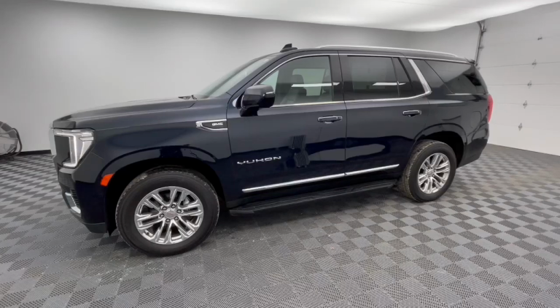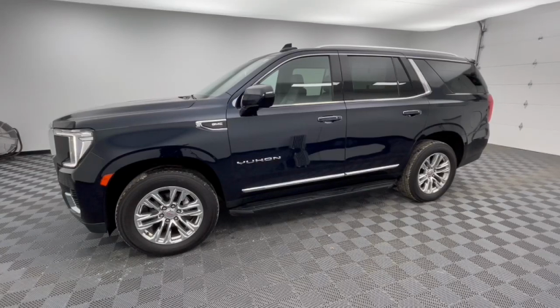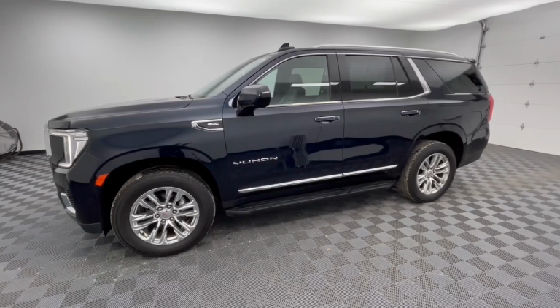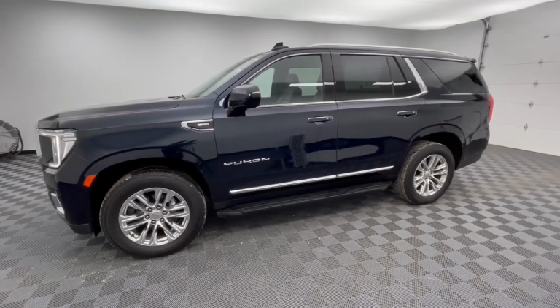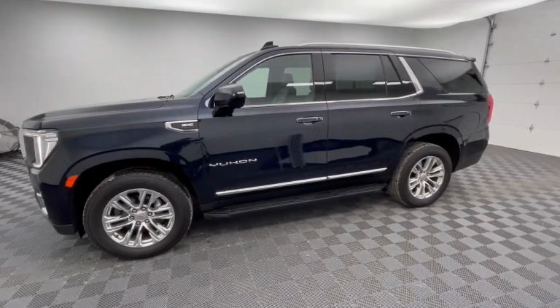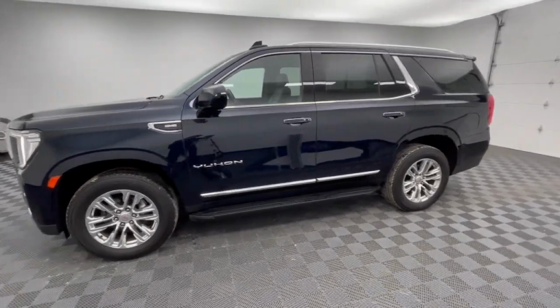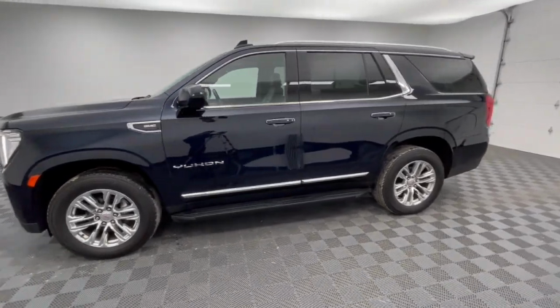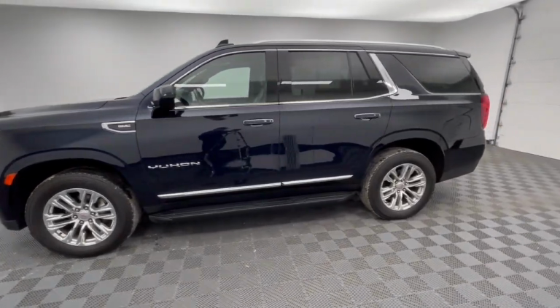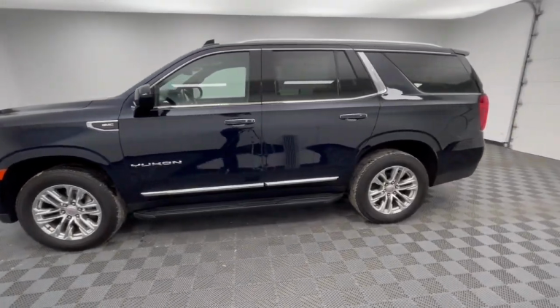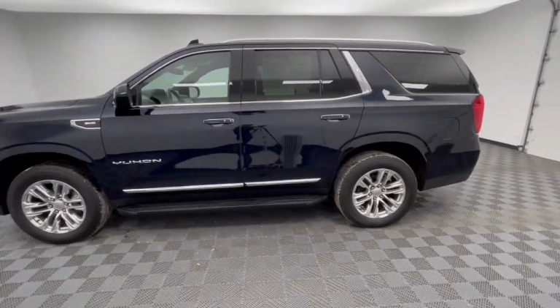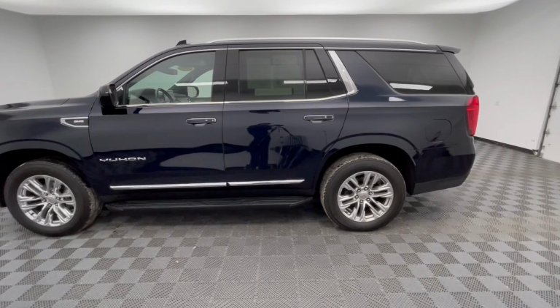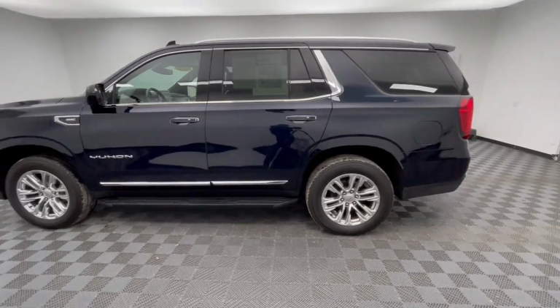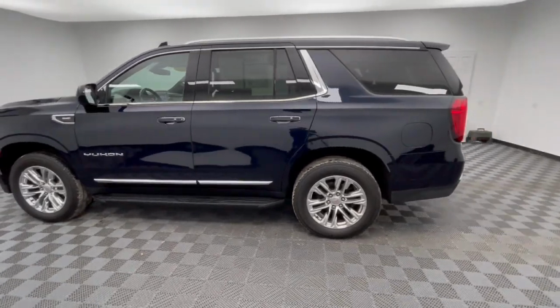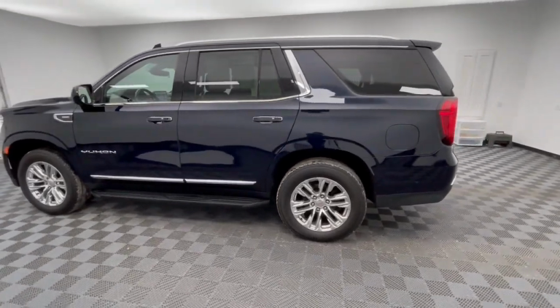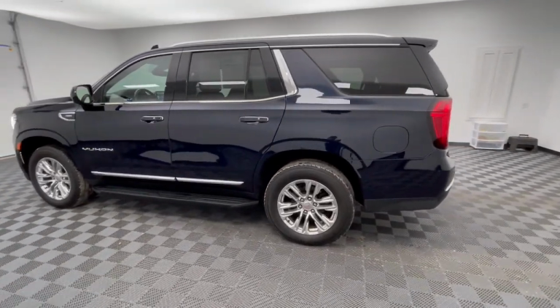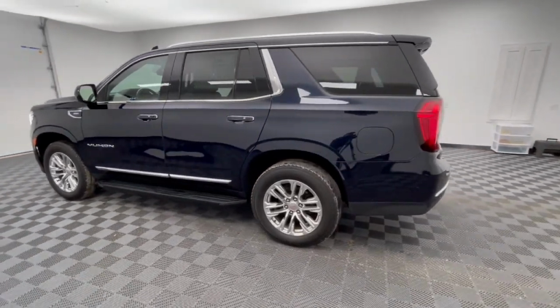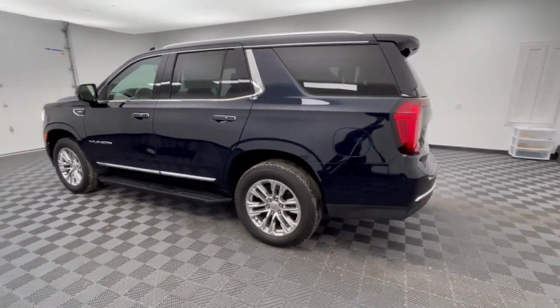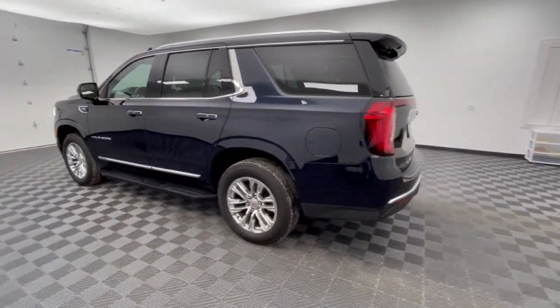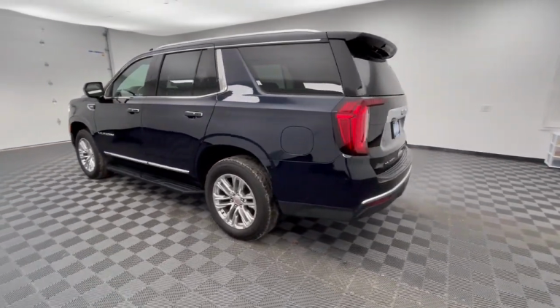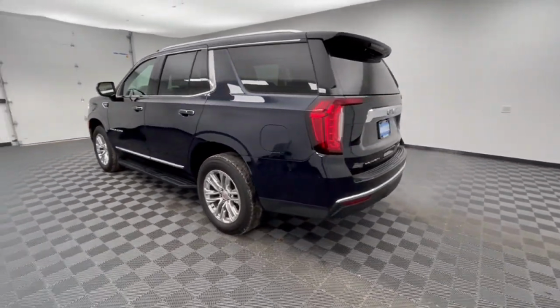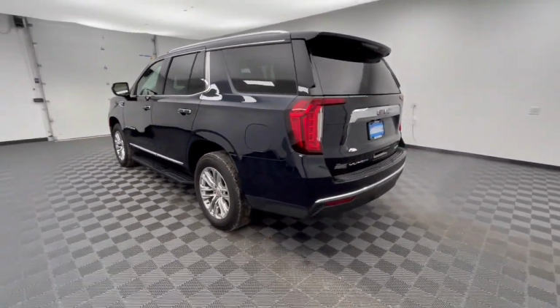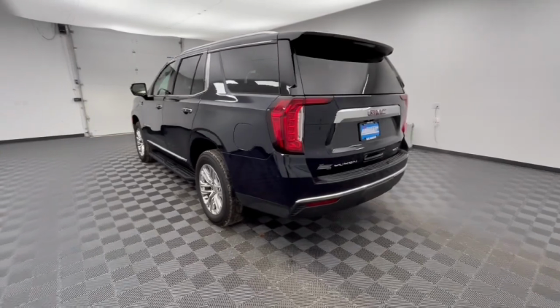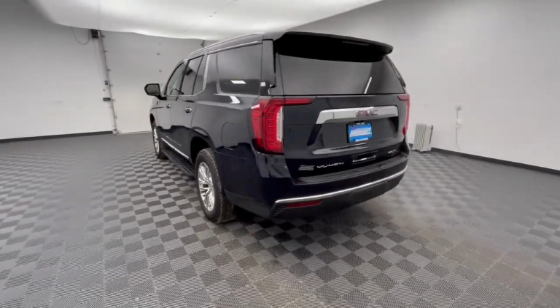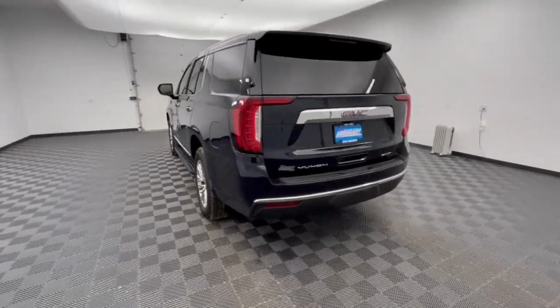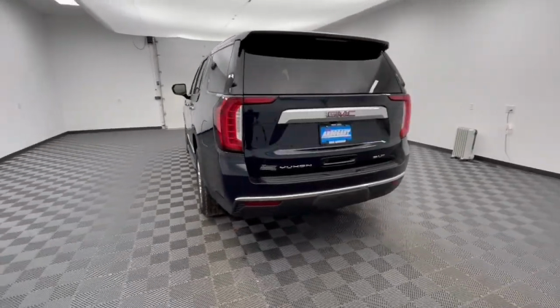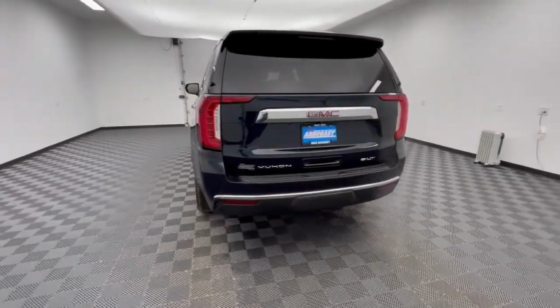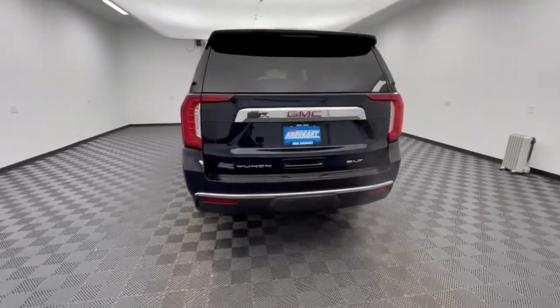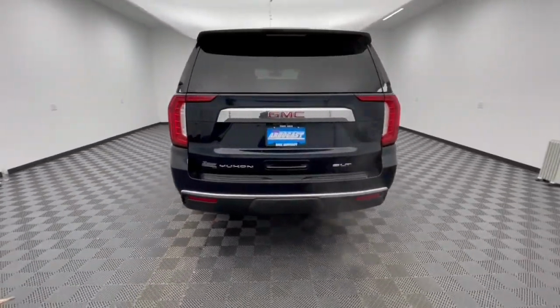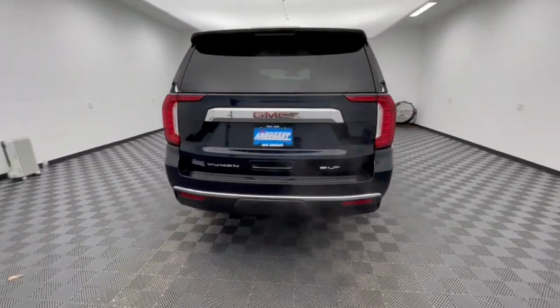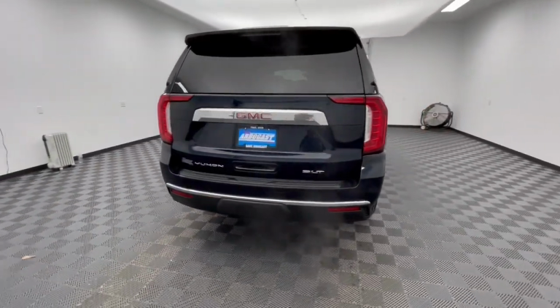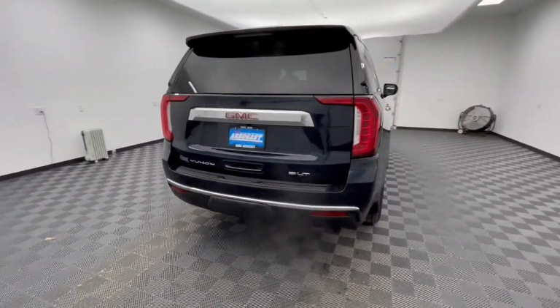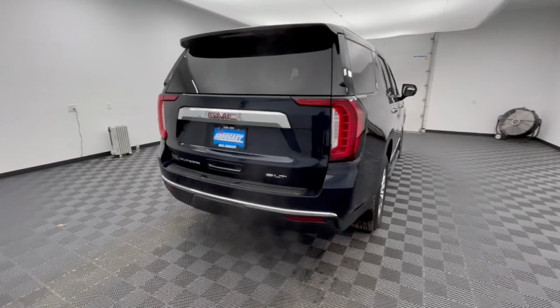Introducing the 2021 GMC Yukon. With less than 70,000 miles on the odometer, this vehicle provides excellent value. Make every adventure all it can be in this spacious, comfortable, and highly capable Yukon.